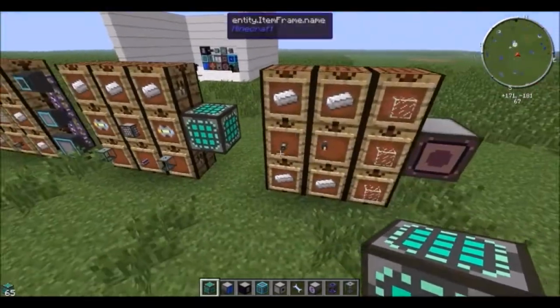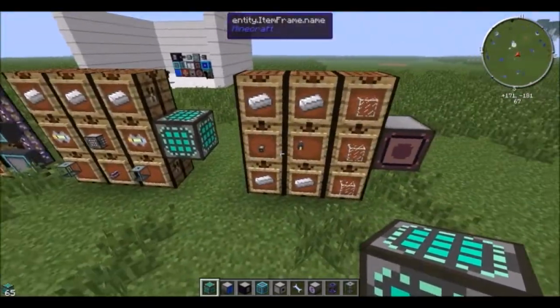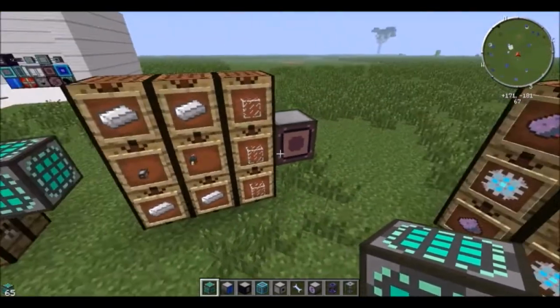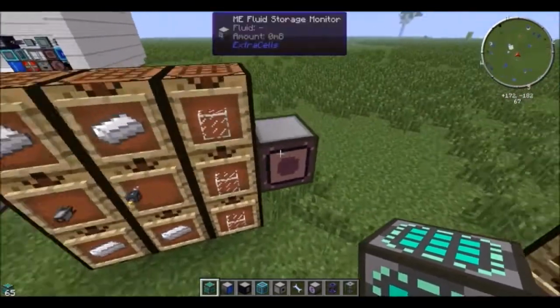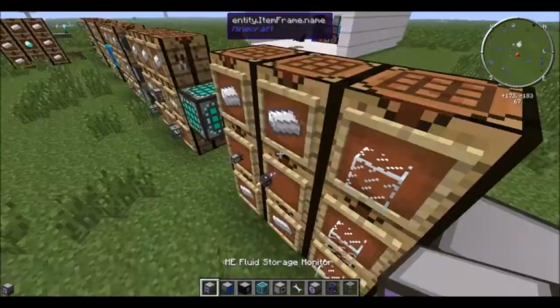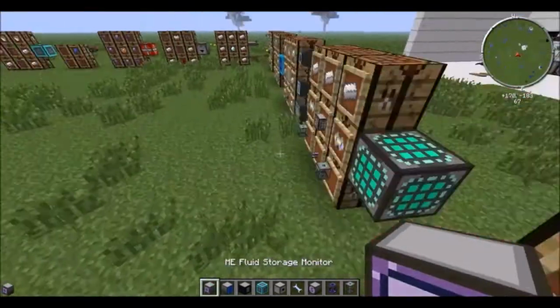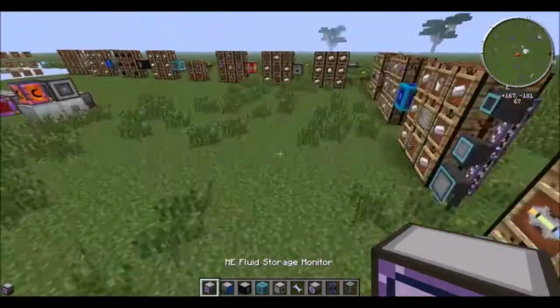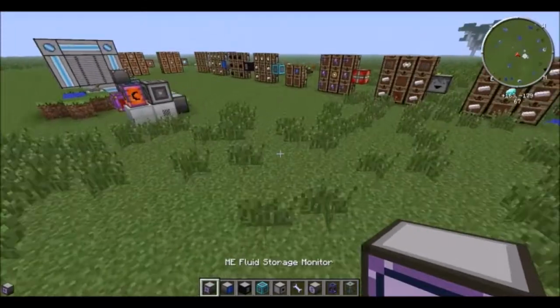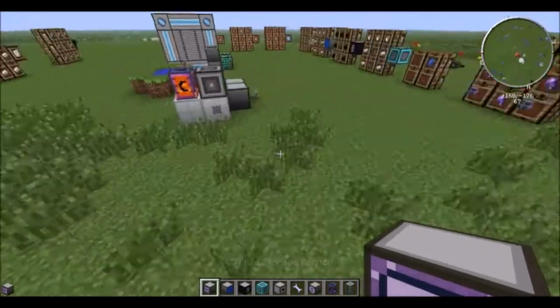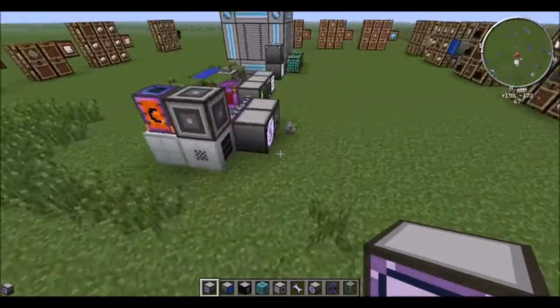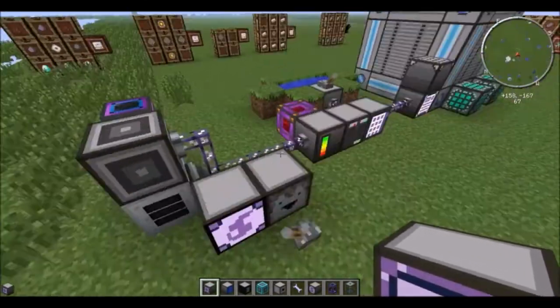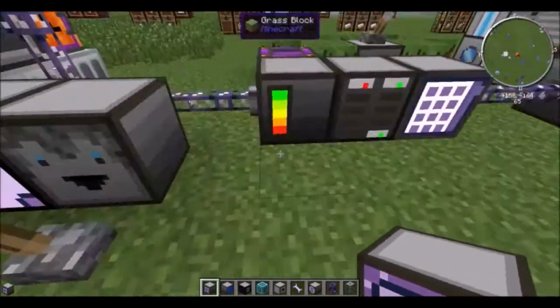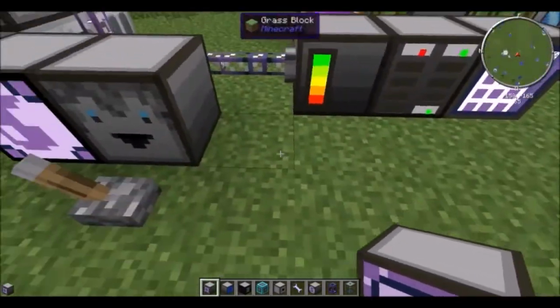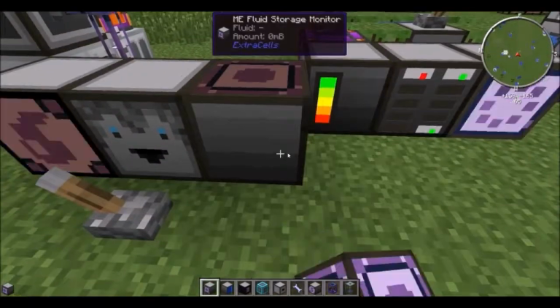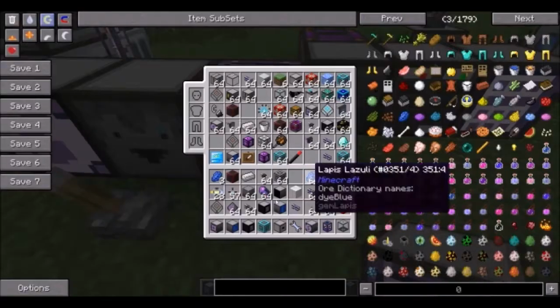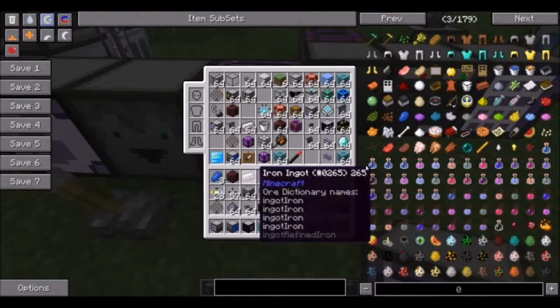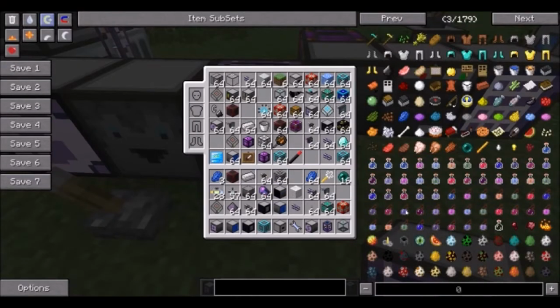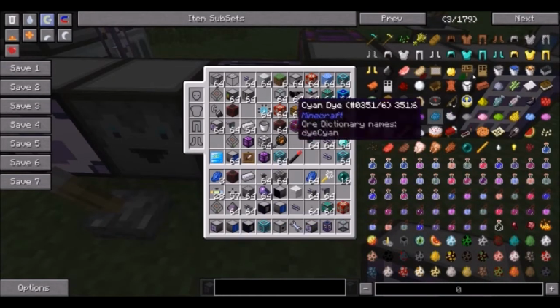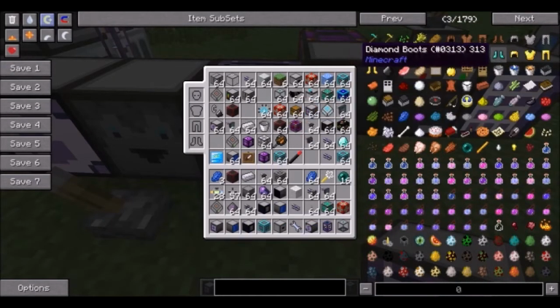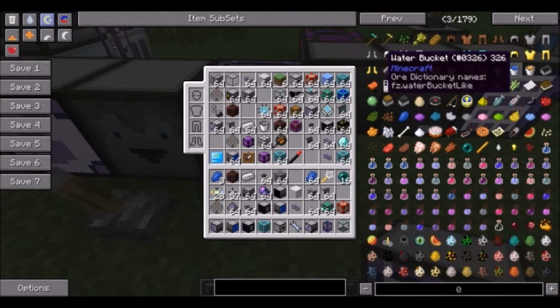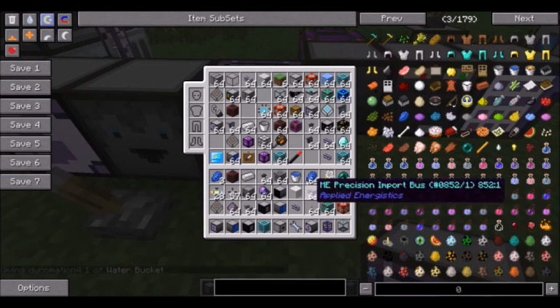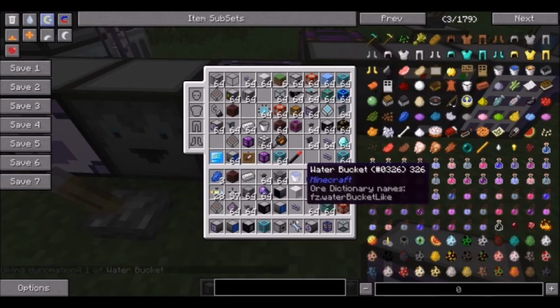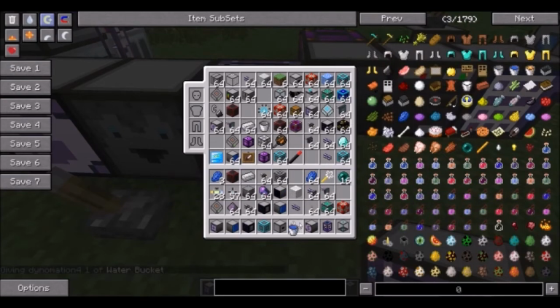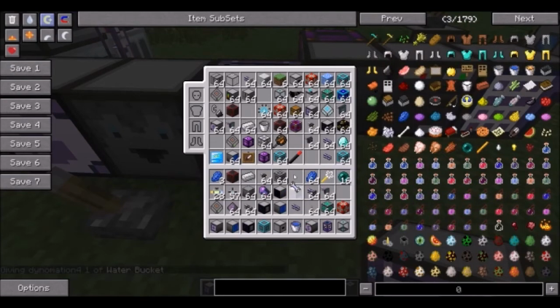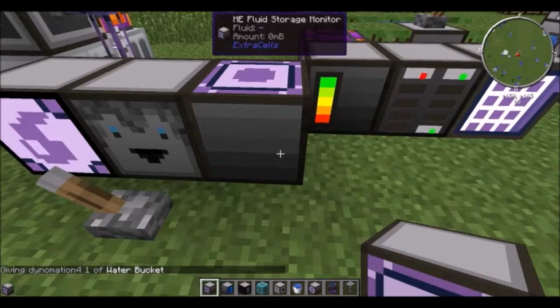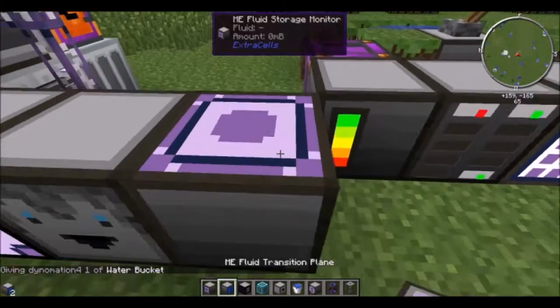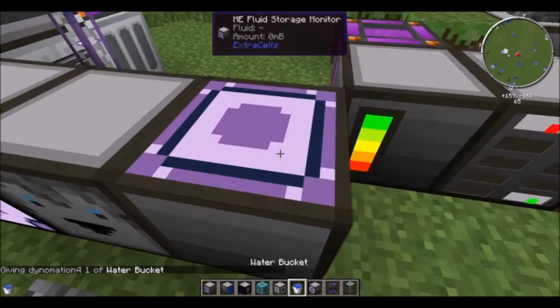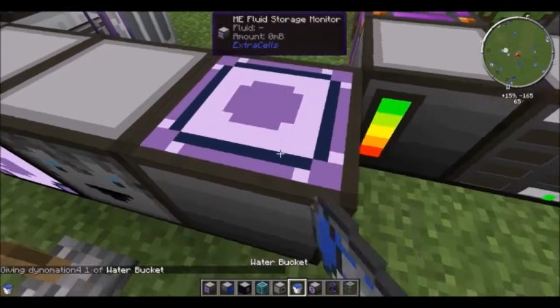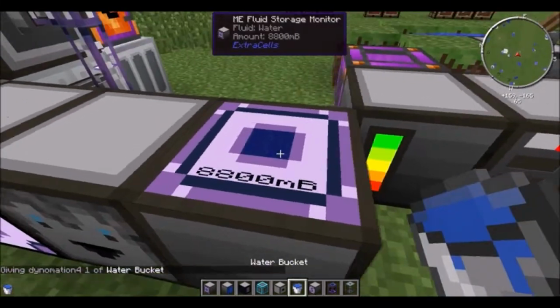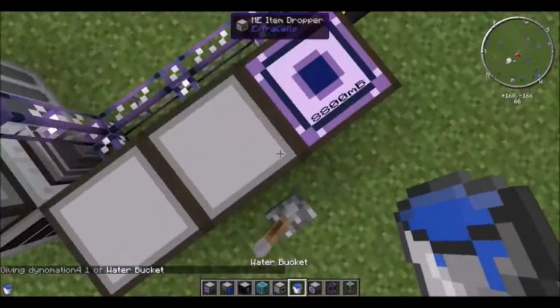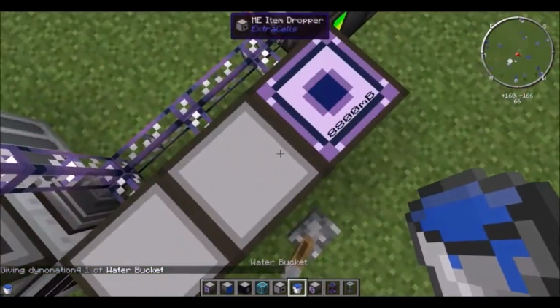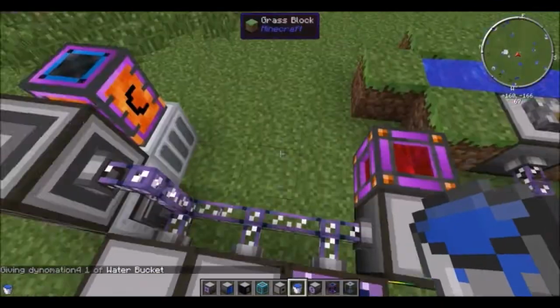Level emitter, covered cables, and glass get you a fluid storage monitor. You bind it to a fluid — say I were to have a bucket of water, right click on it. It can face any direction, and it'll show you how much of that fluid you have in your system.